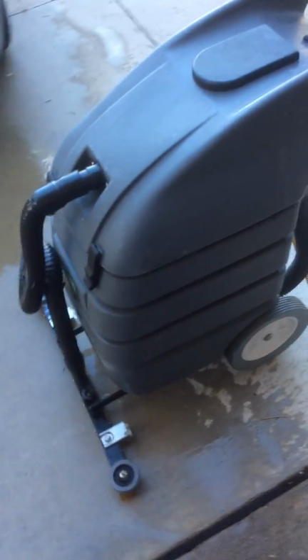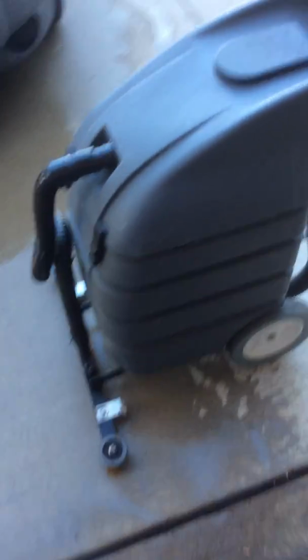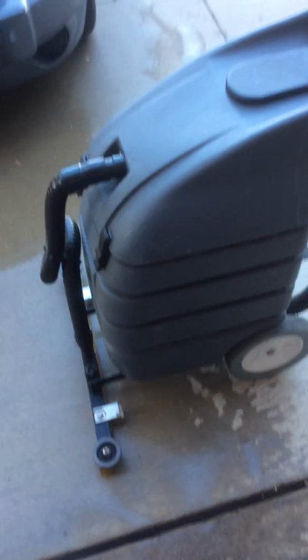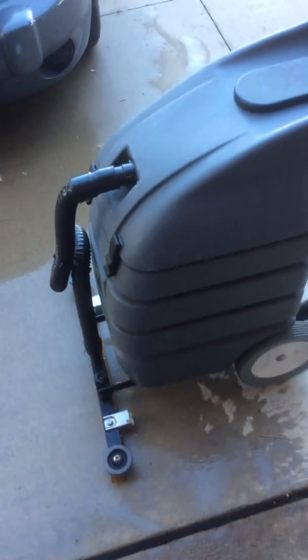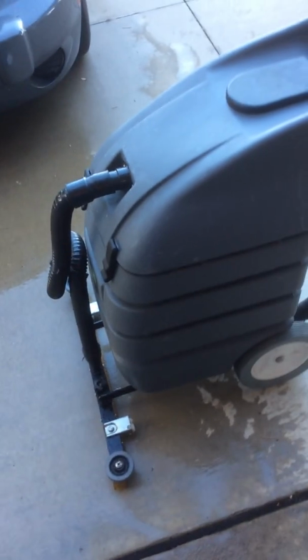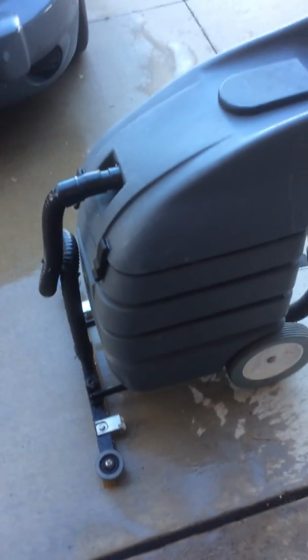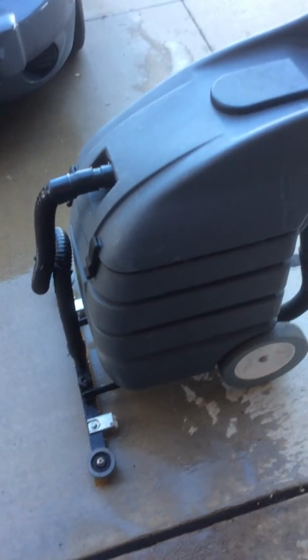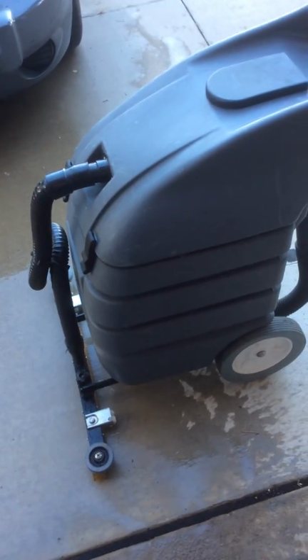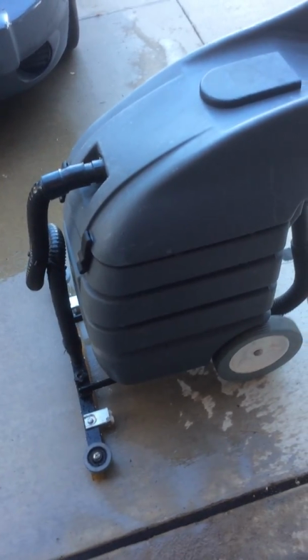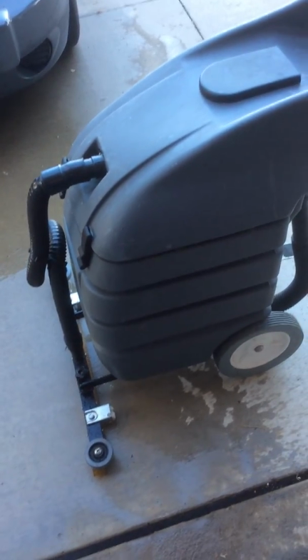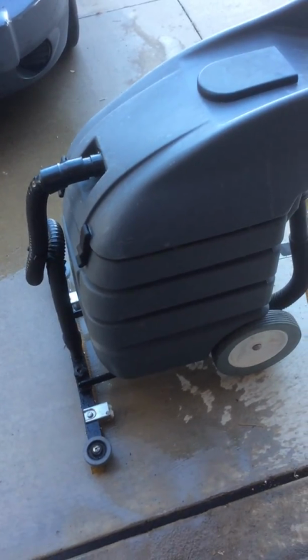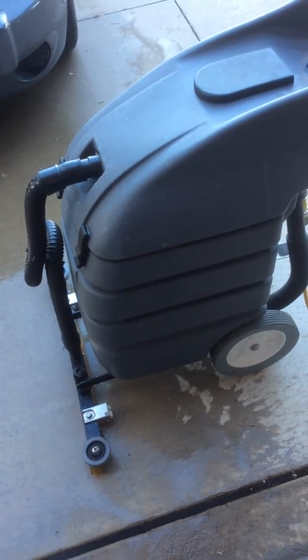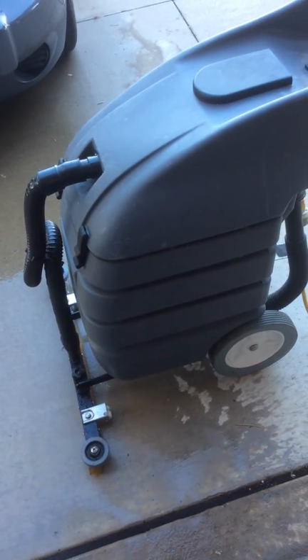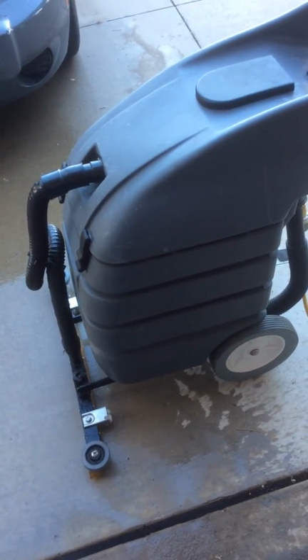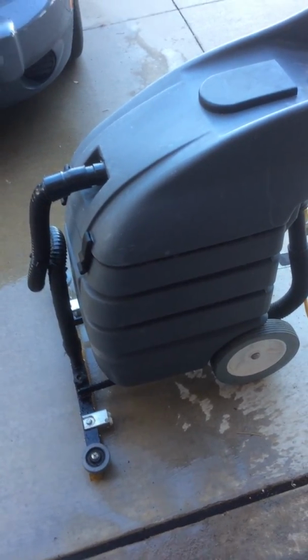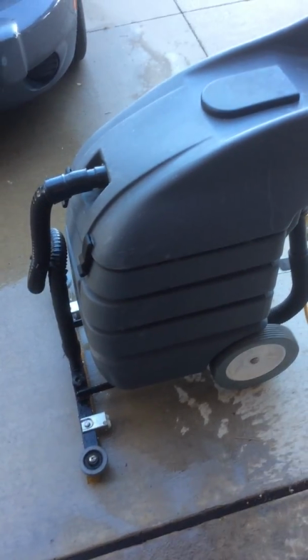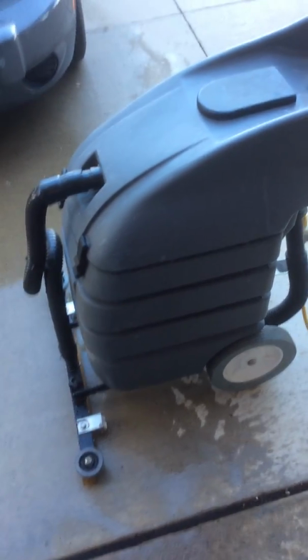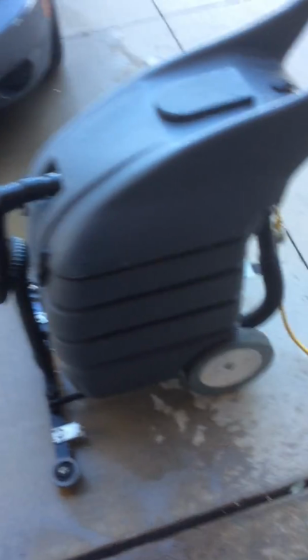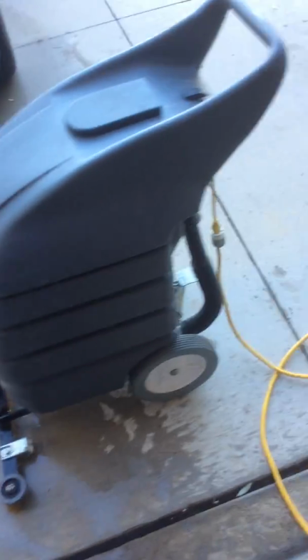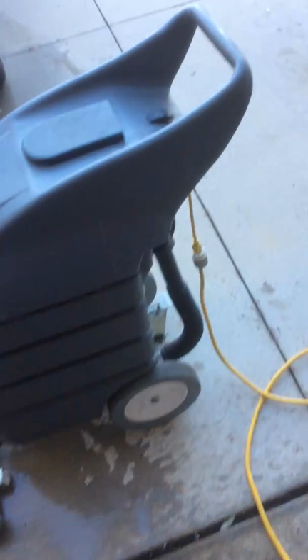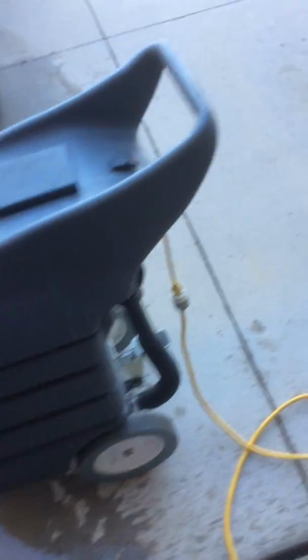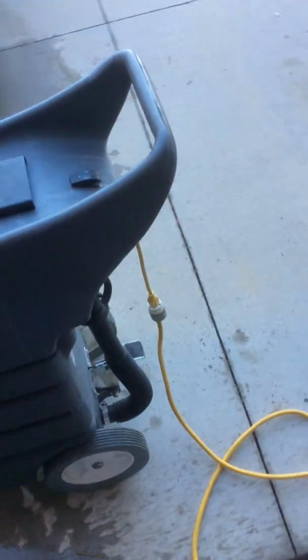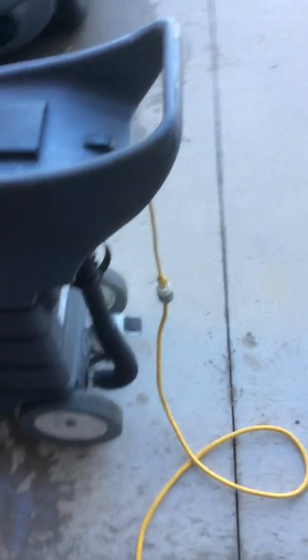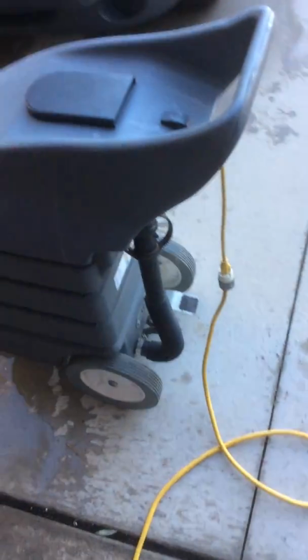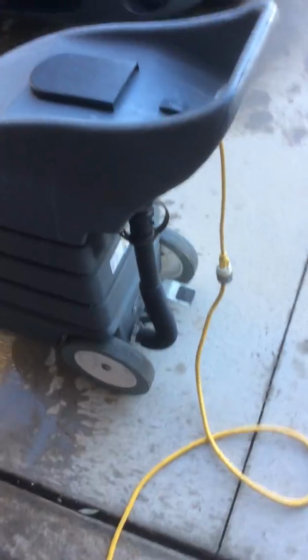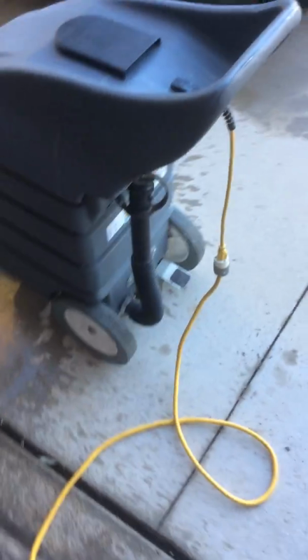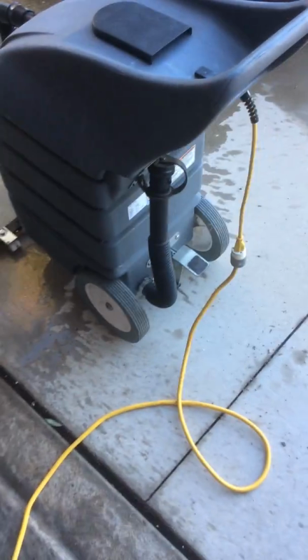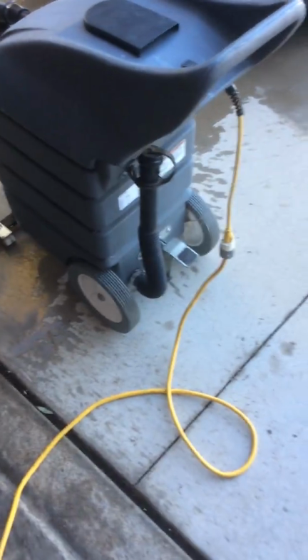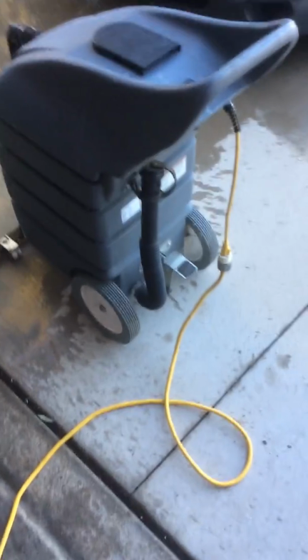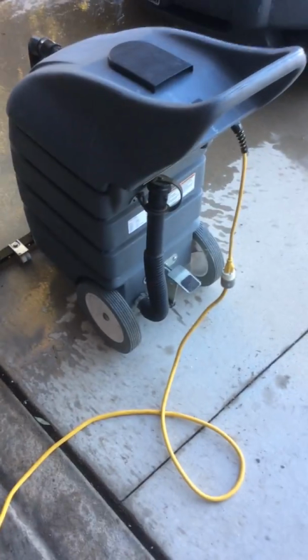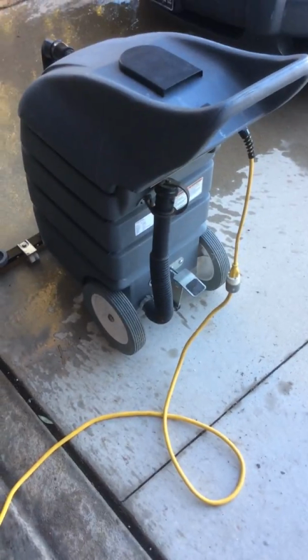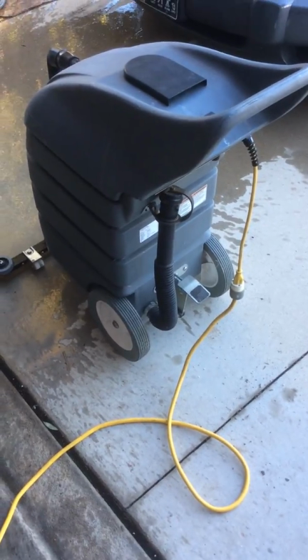It's got a removable top so you can empty or add anything to it. But it's also got a drain out the bottom — this just drops down and you undo the drain.